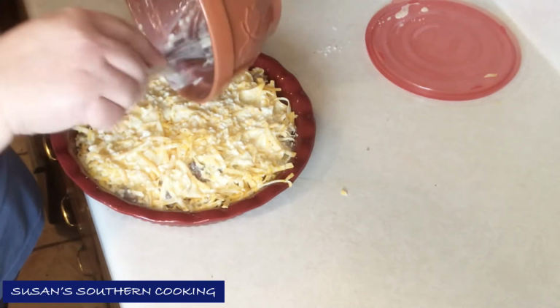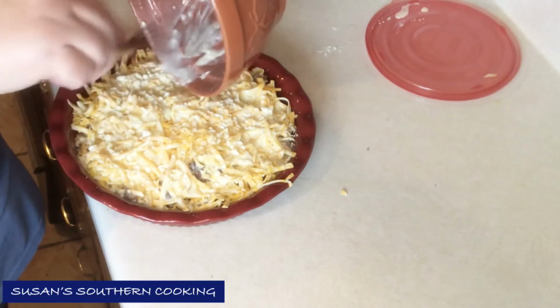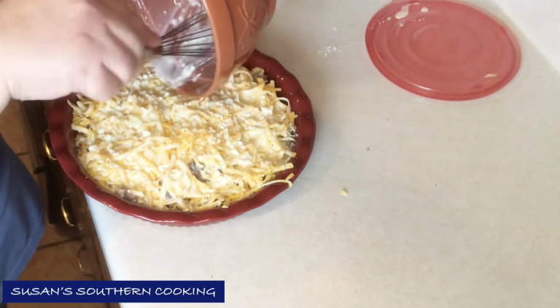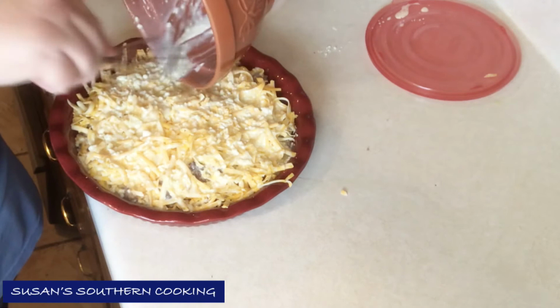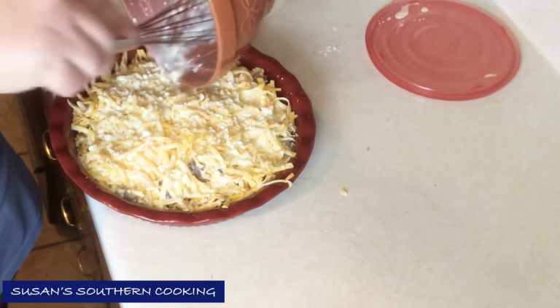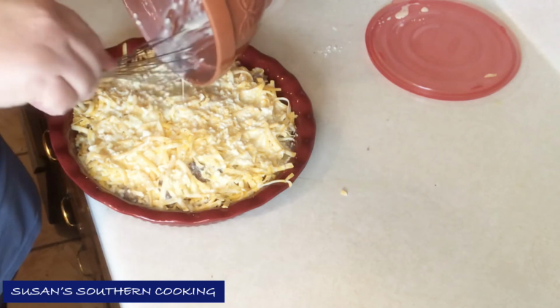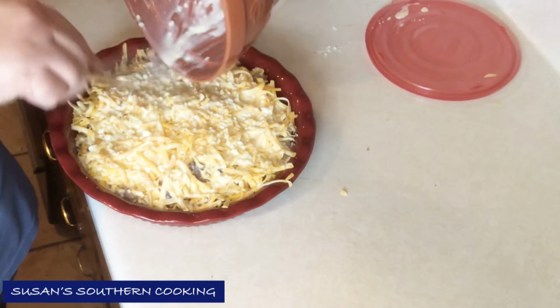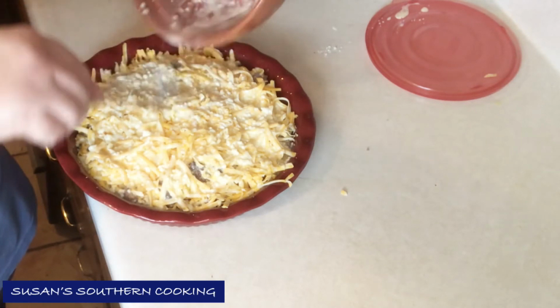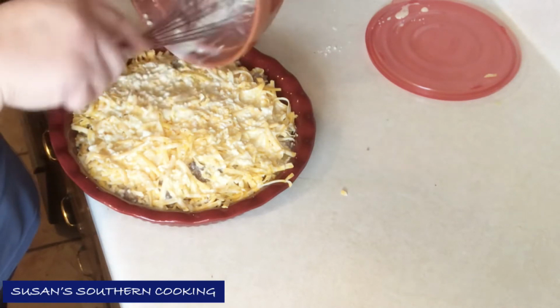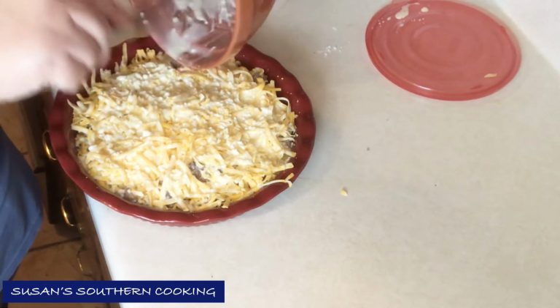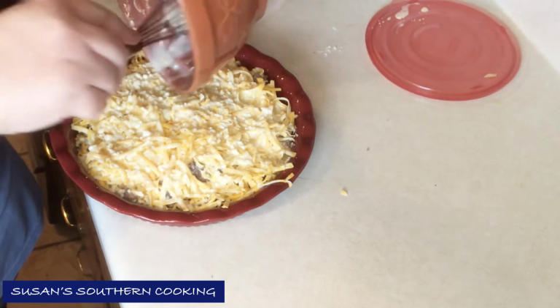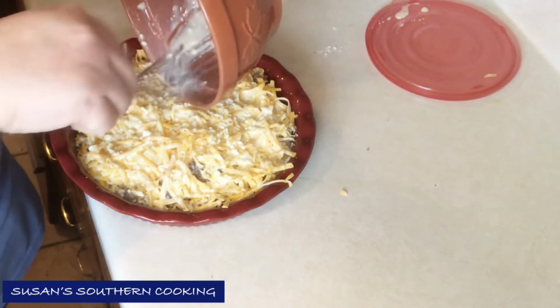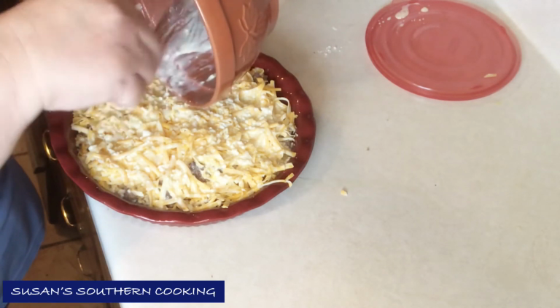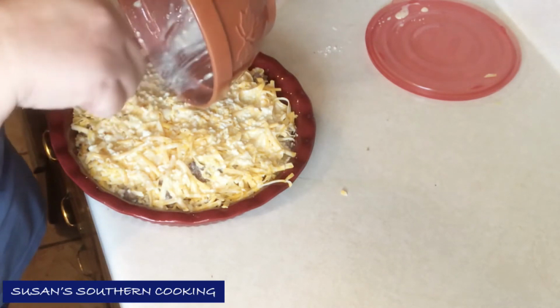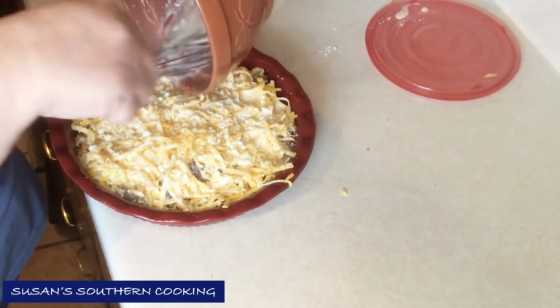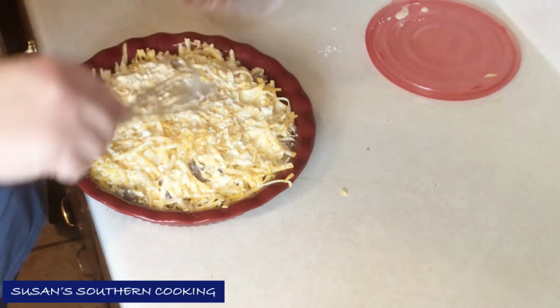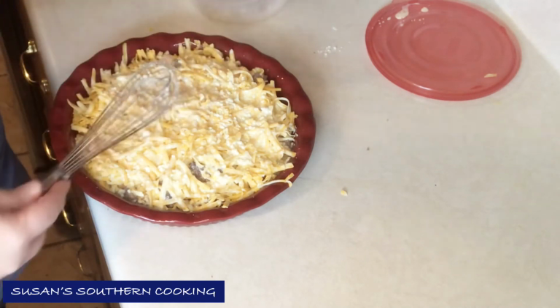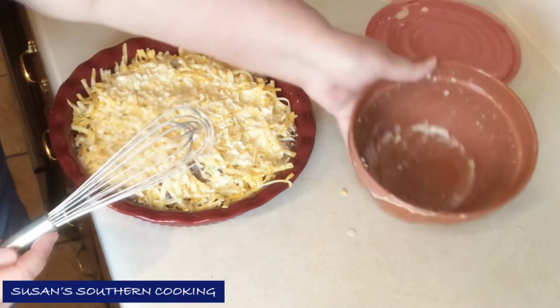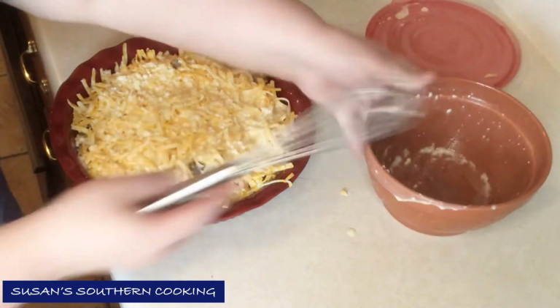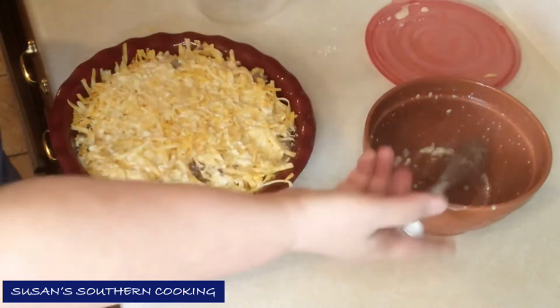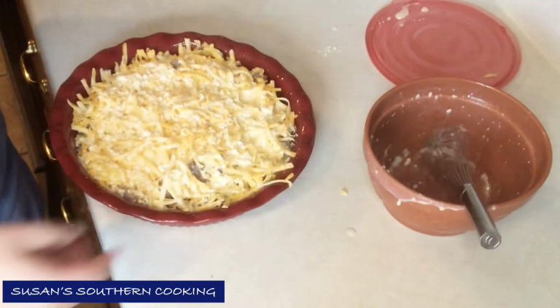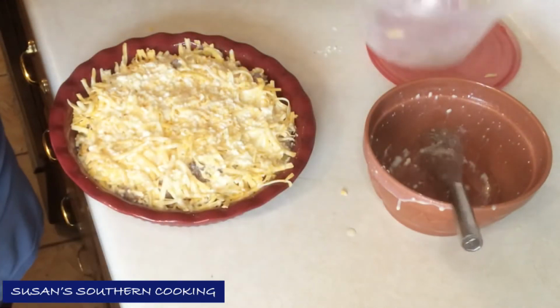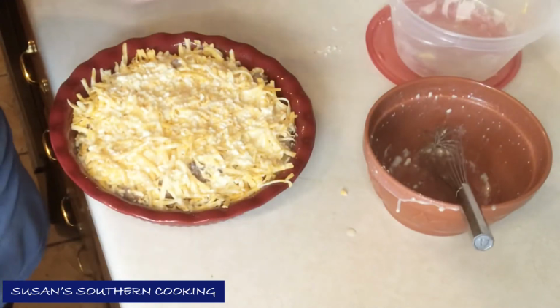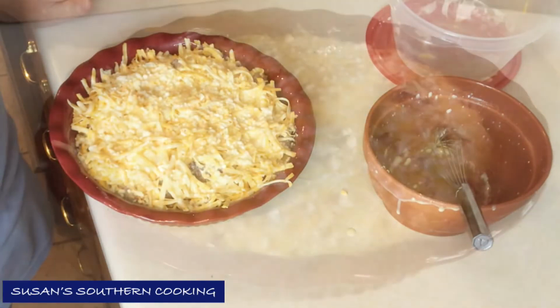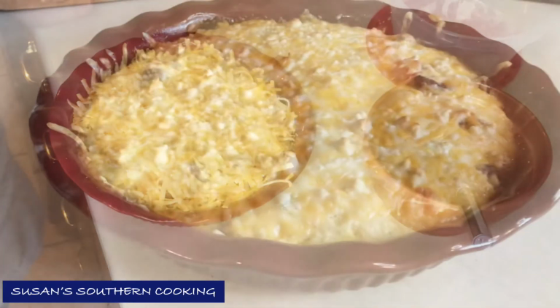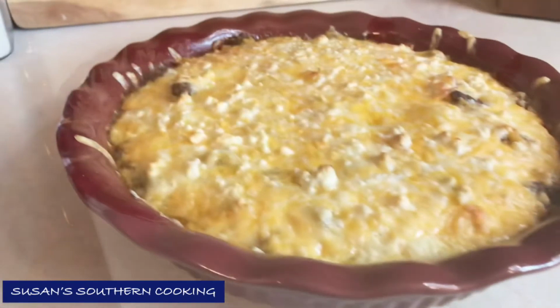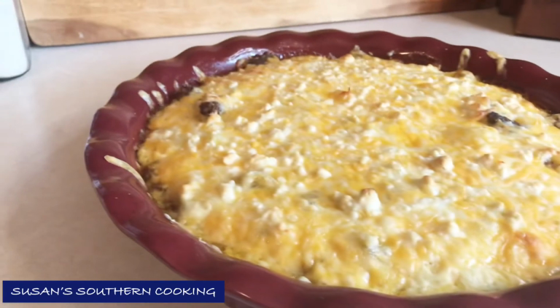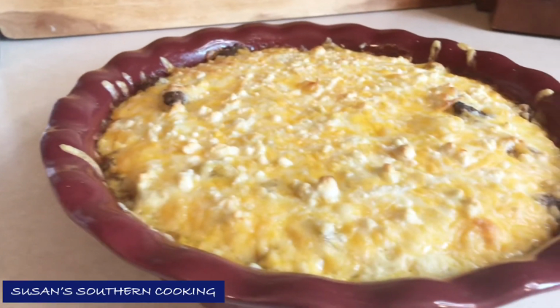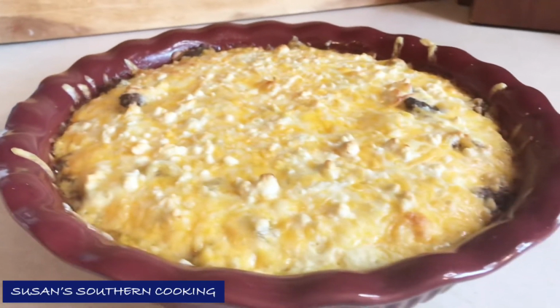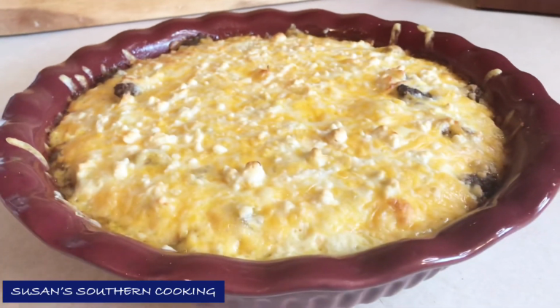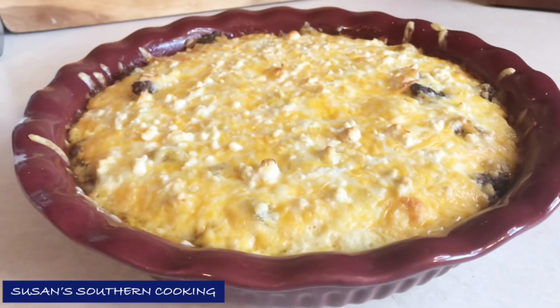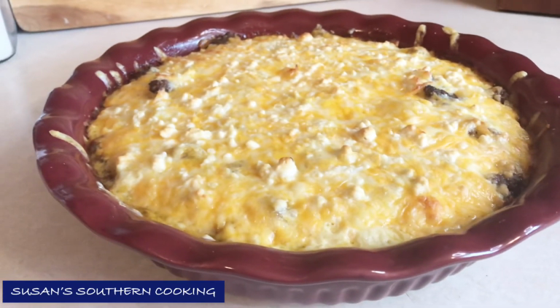You'll bake this in the oven for about 25 minutes. I'll check mine probably around 18 — my oven cooks very quickly. It really smells good!